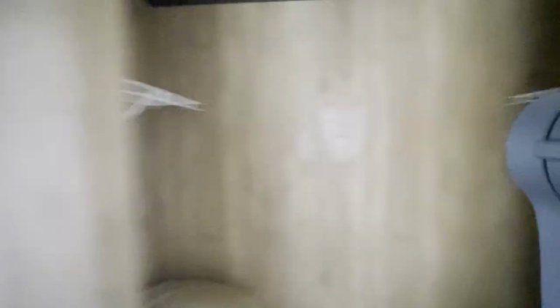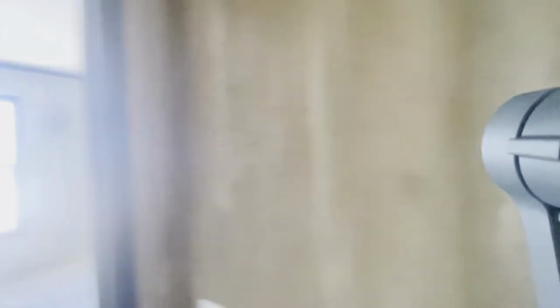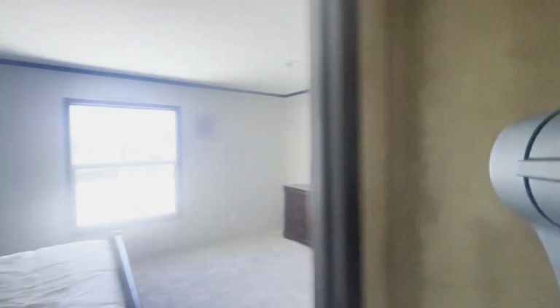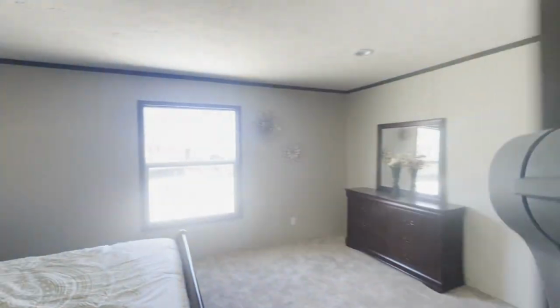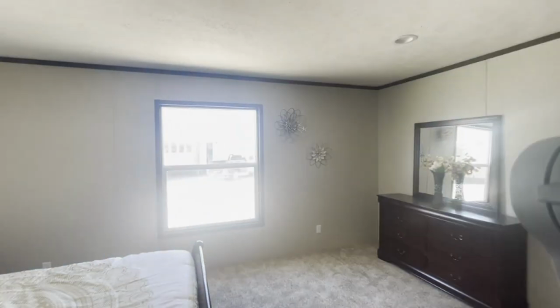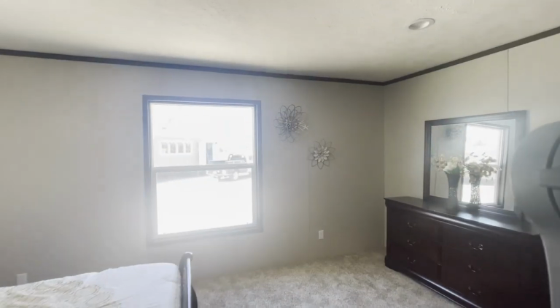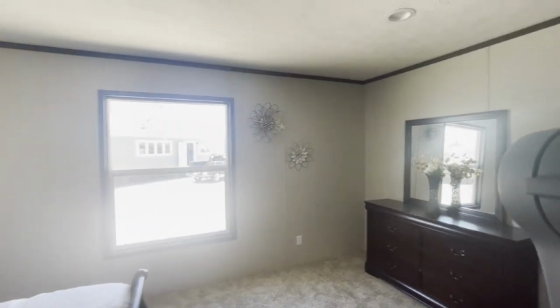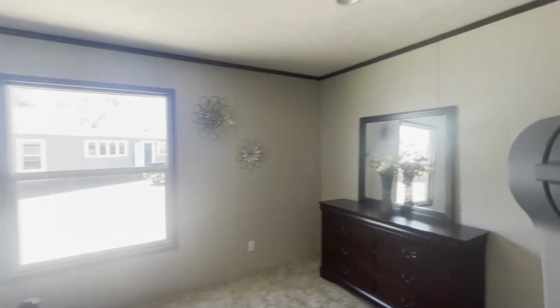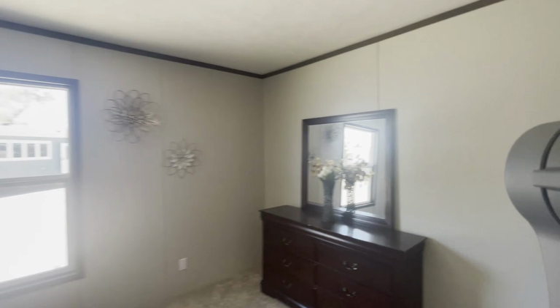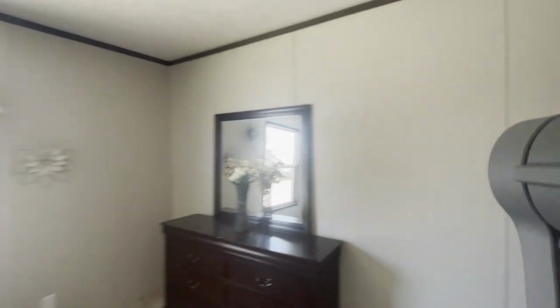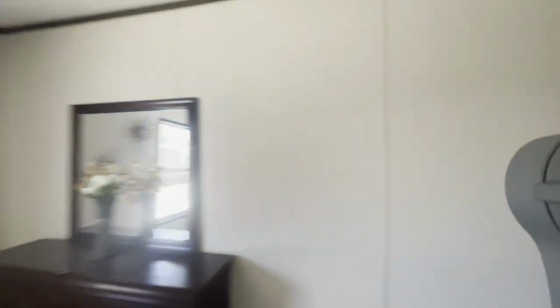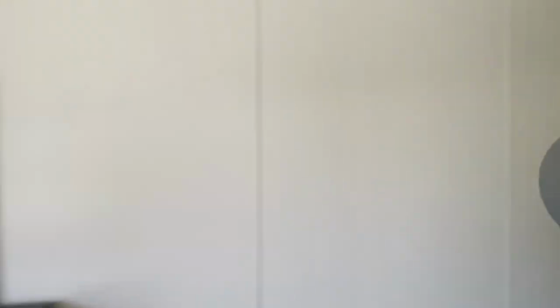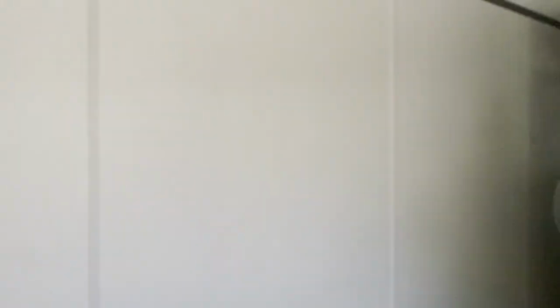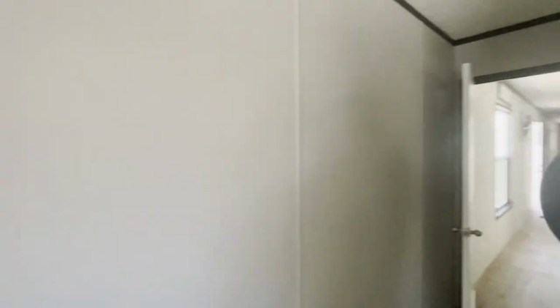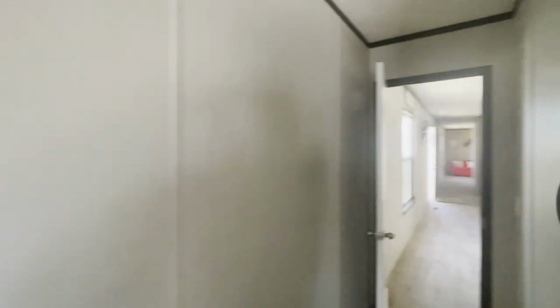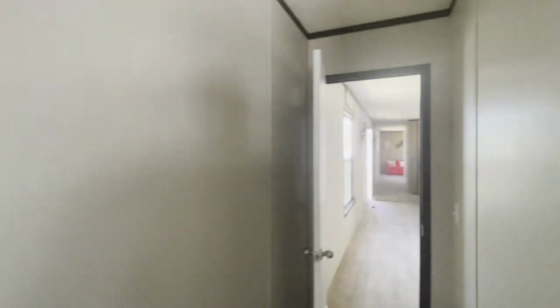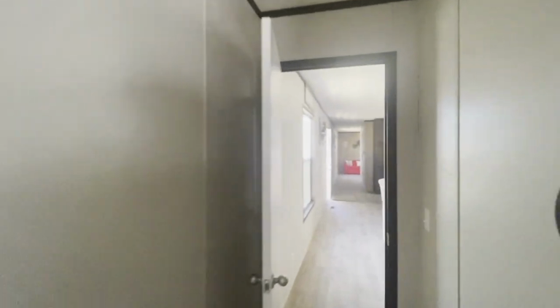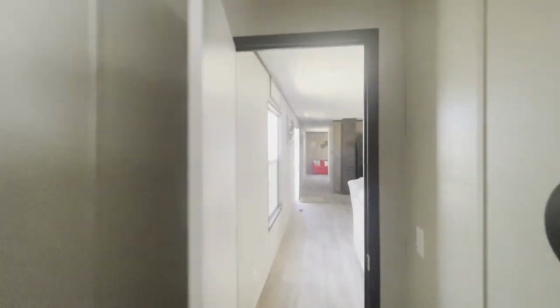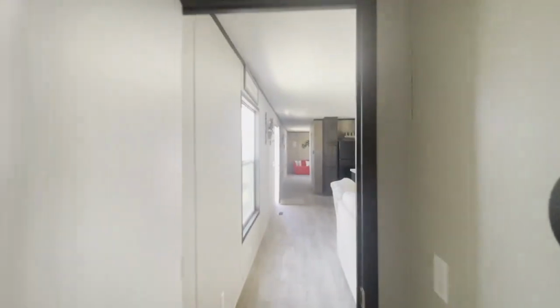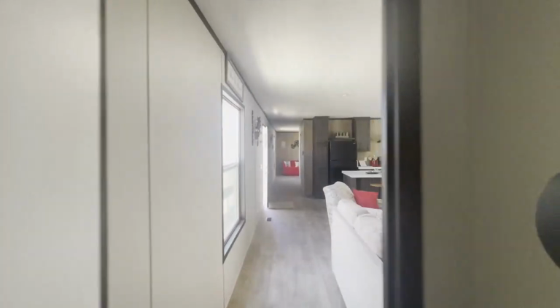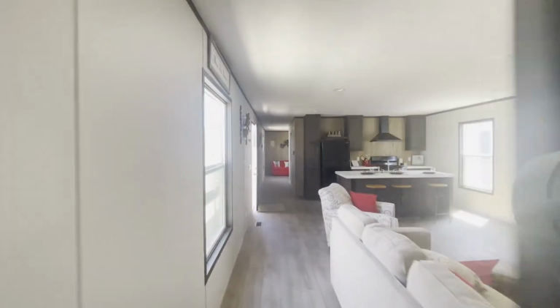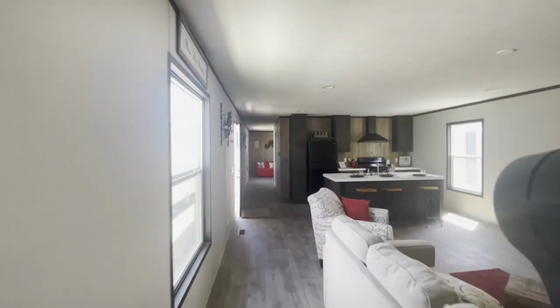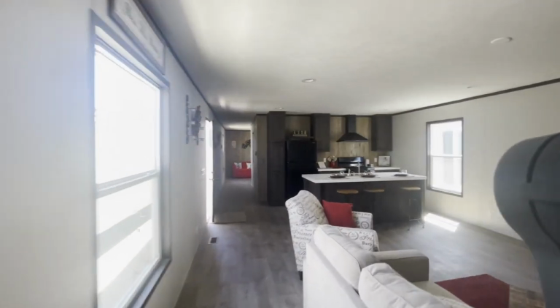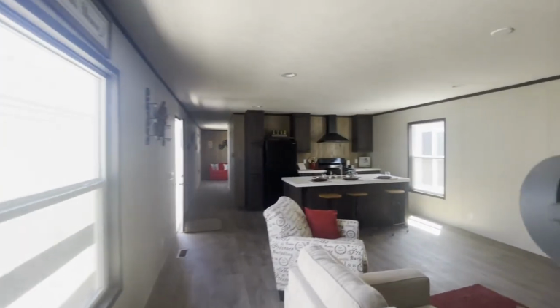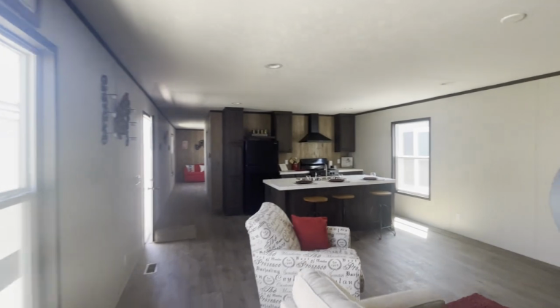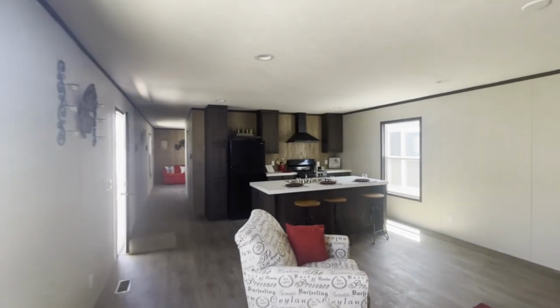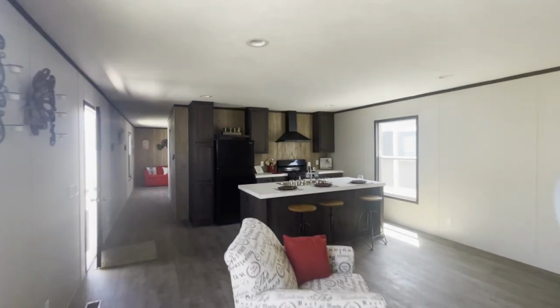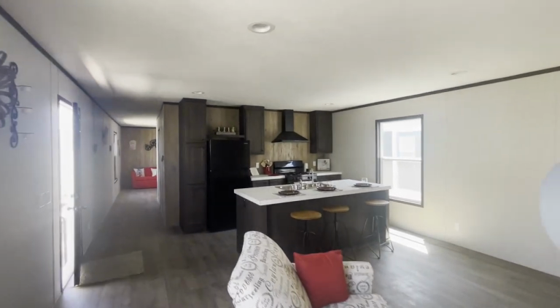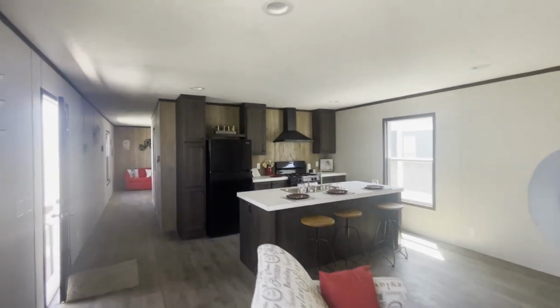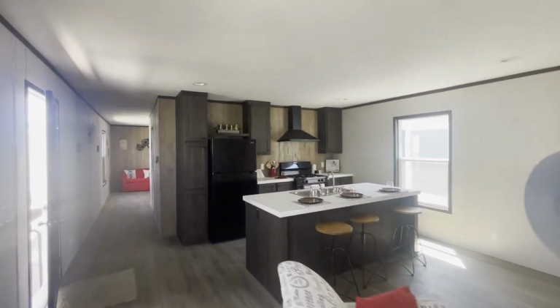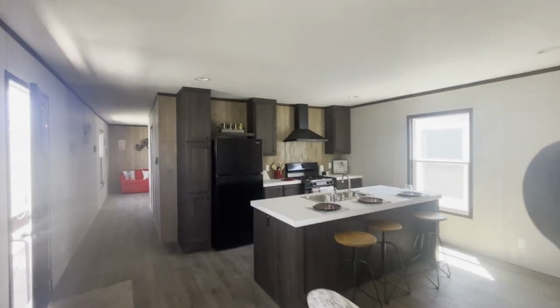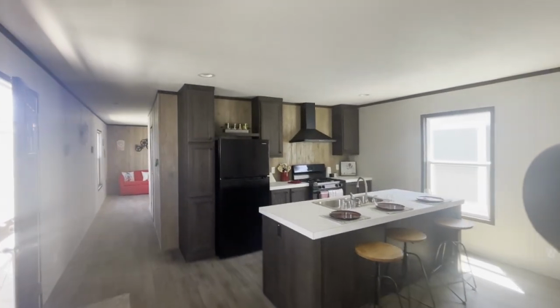This is the Clayton Bonham Balance 18 by 80, down here at the lot. Fiesta Homes — please come by and take a look.